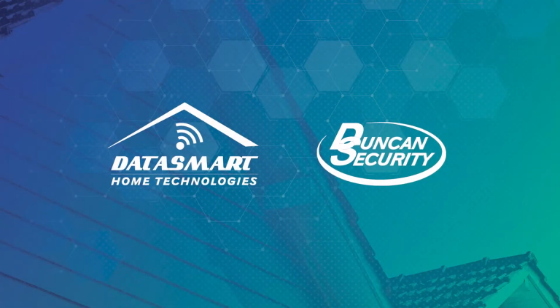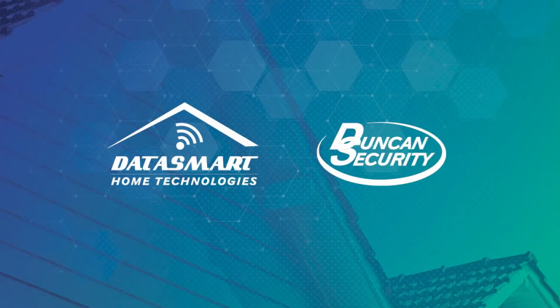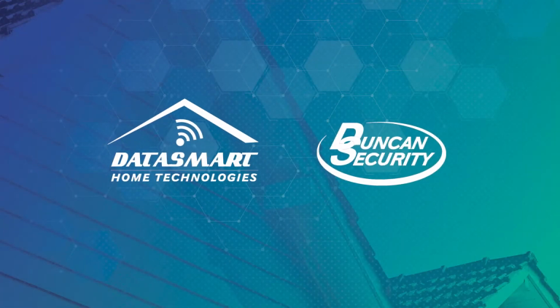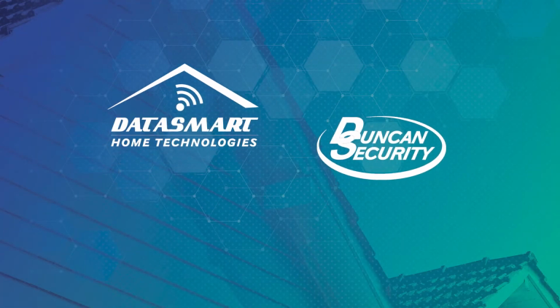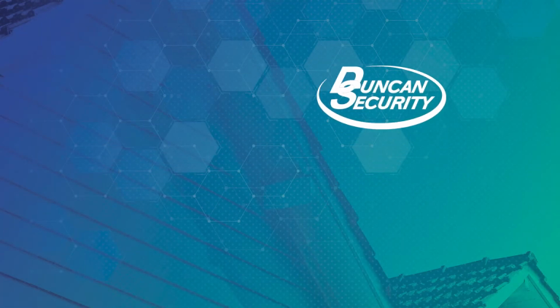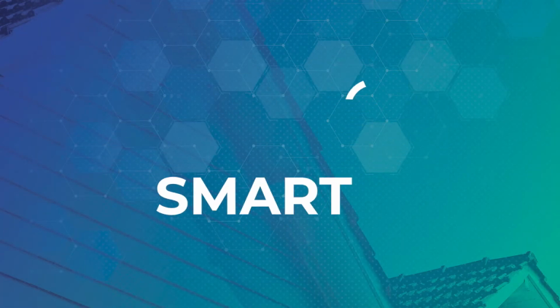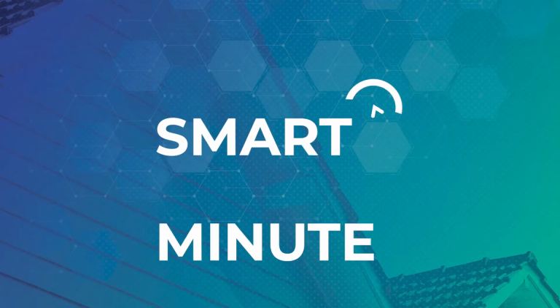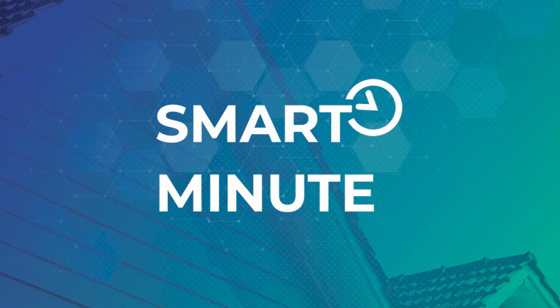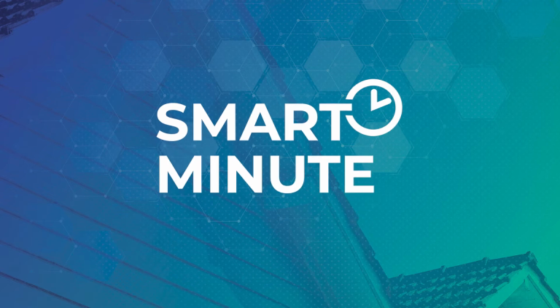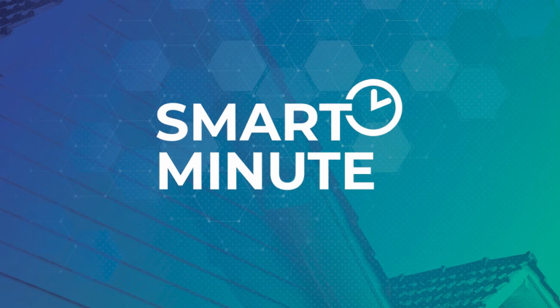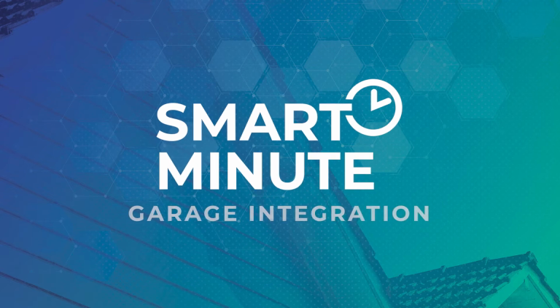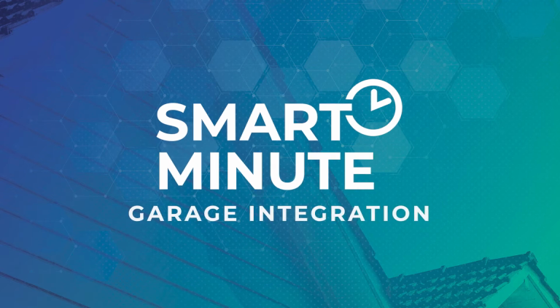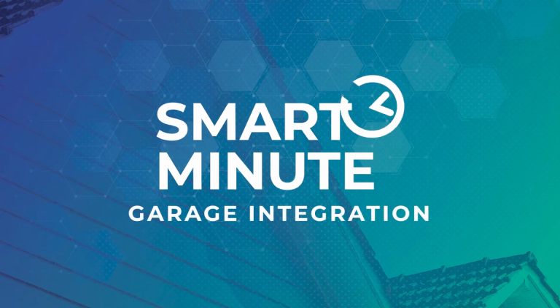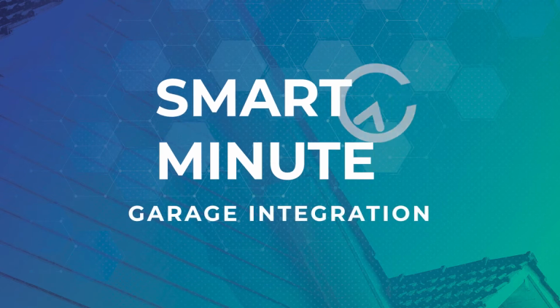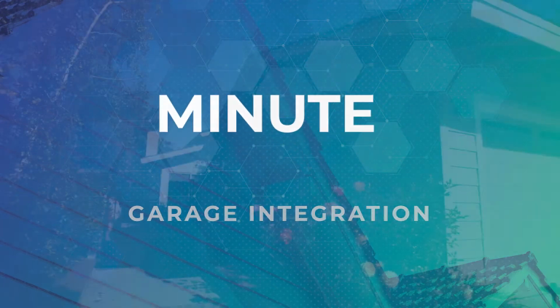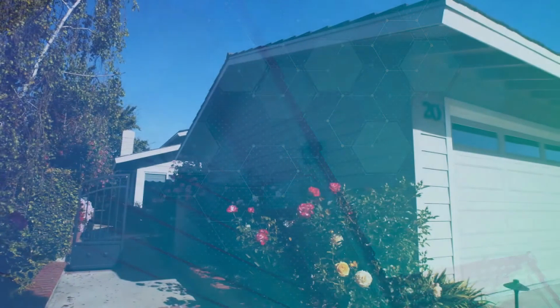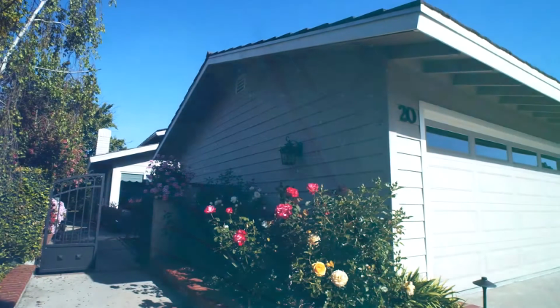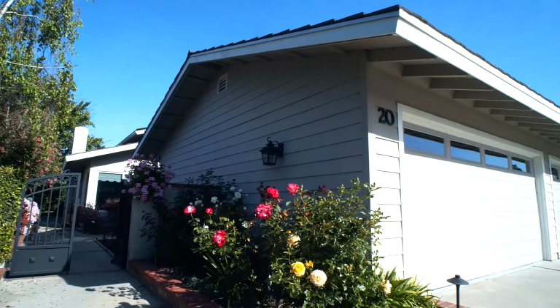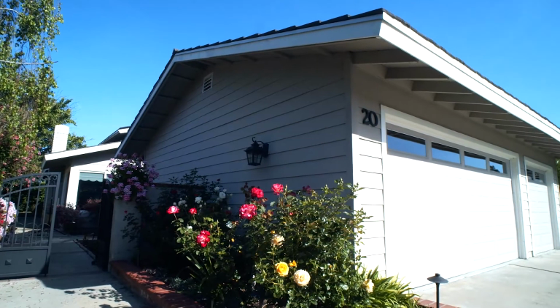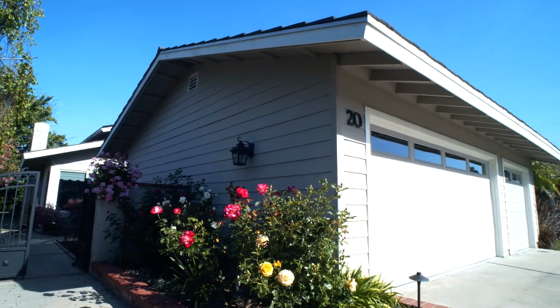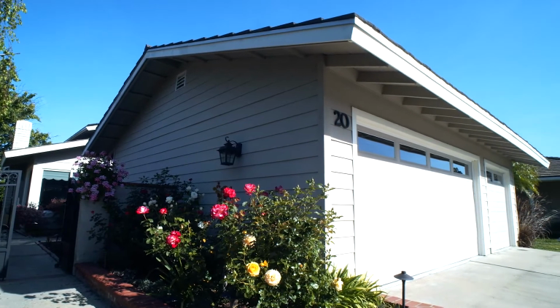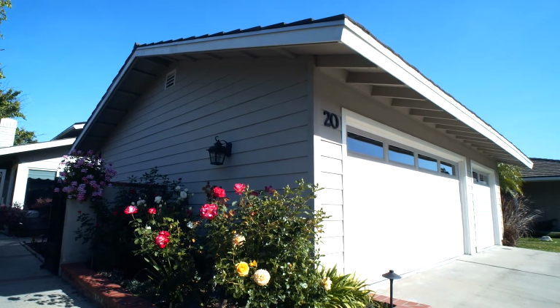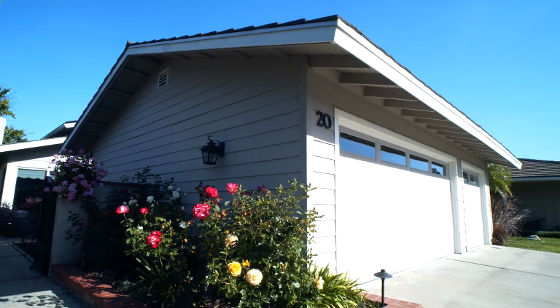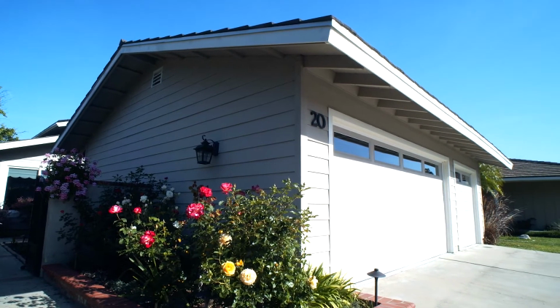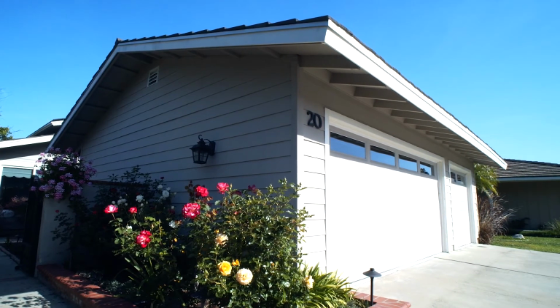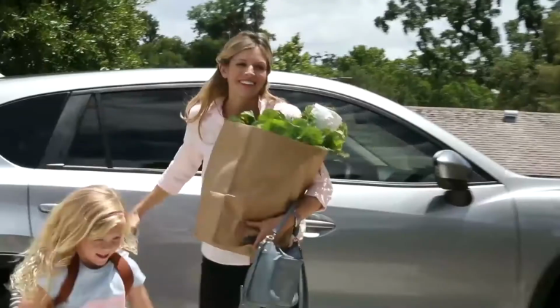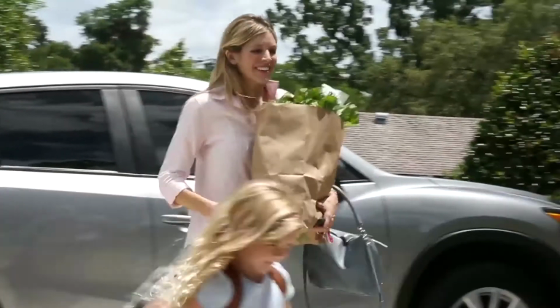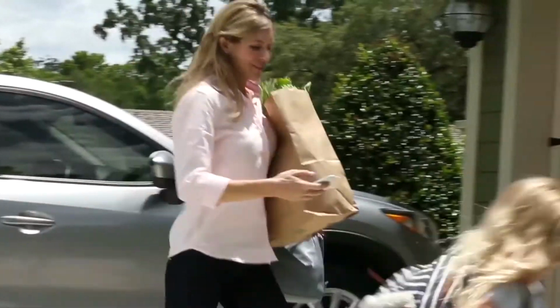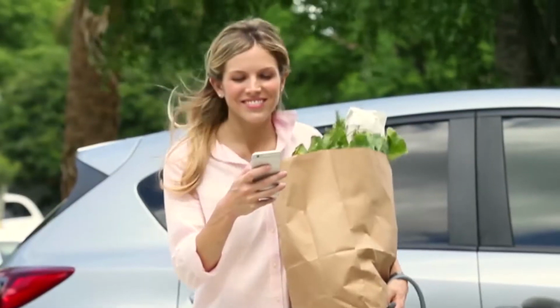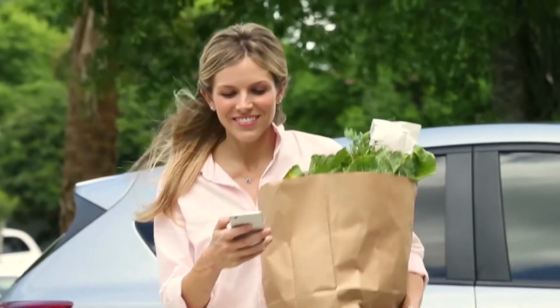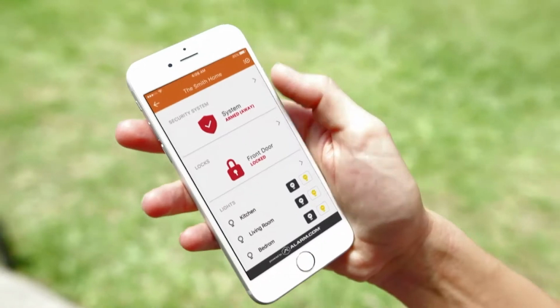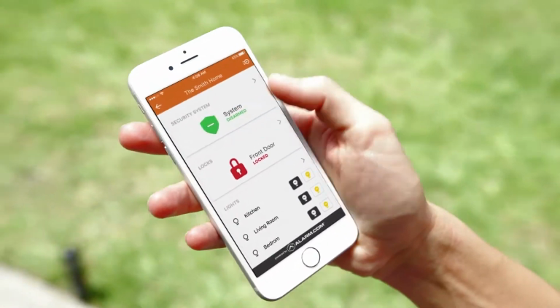Welcome to the DataSmart Smart Minute. I'm James and today we're going to talk about our smart garage solutions. The Duncan Security Garage integration helps you go about your busy day with smart technology that keeps an eye on your home.